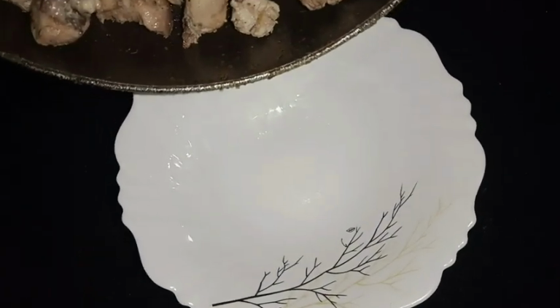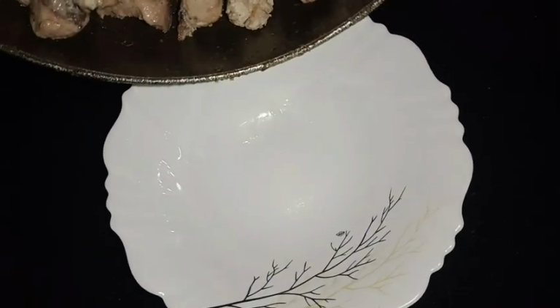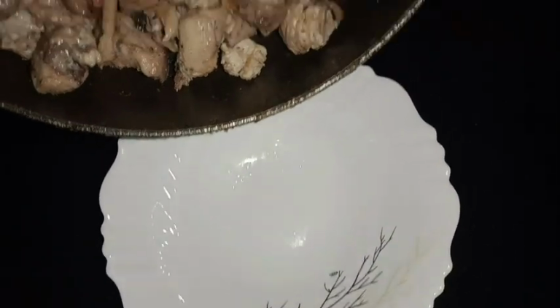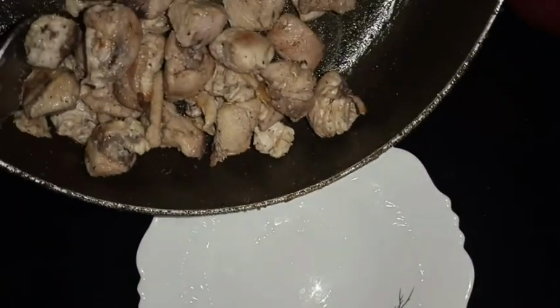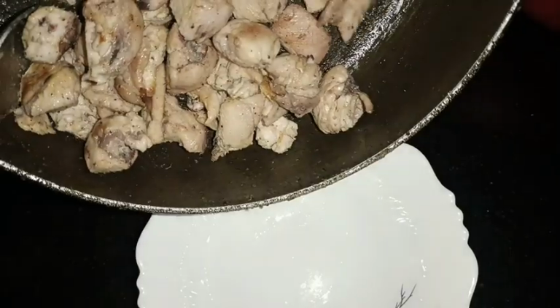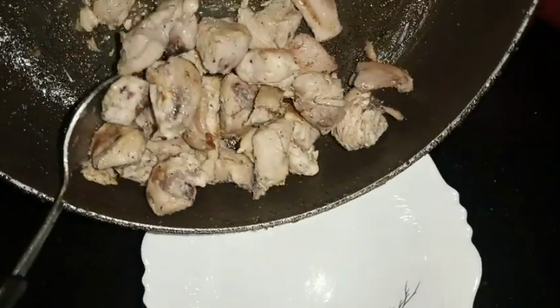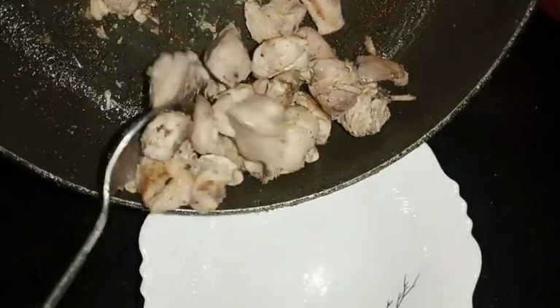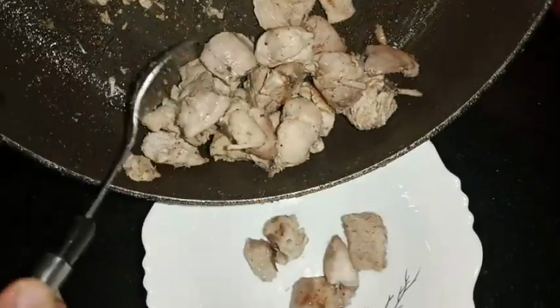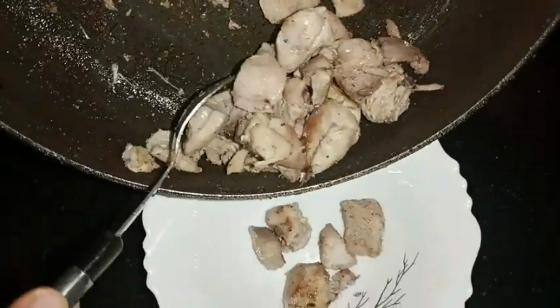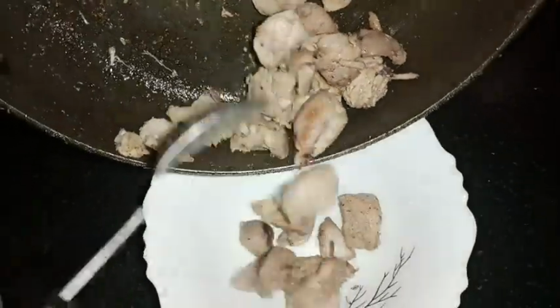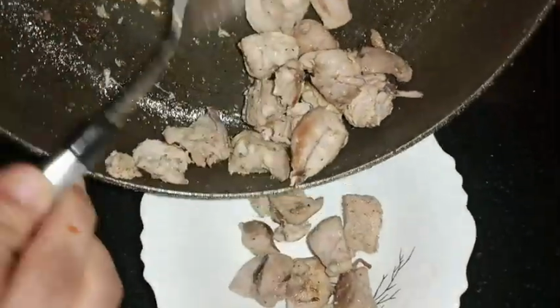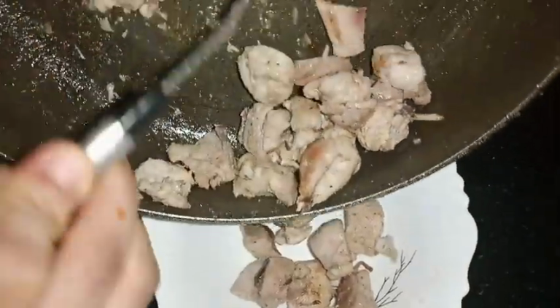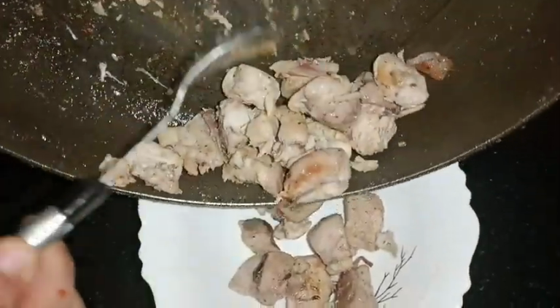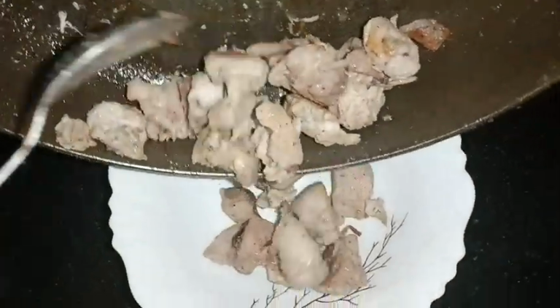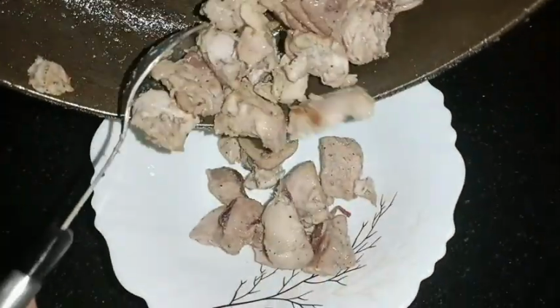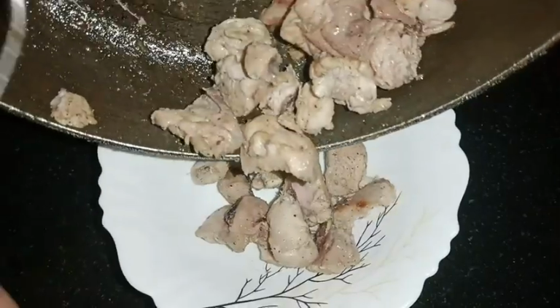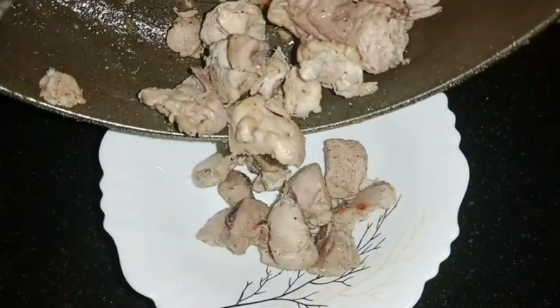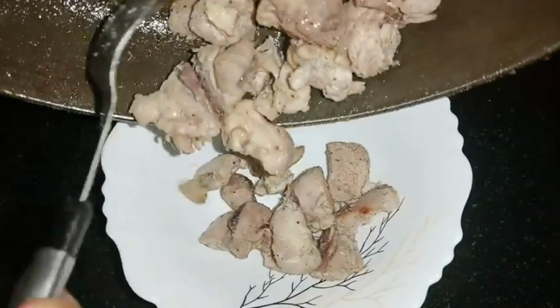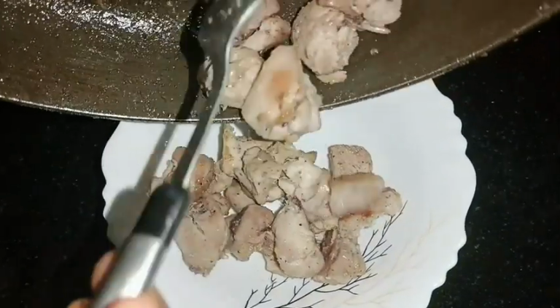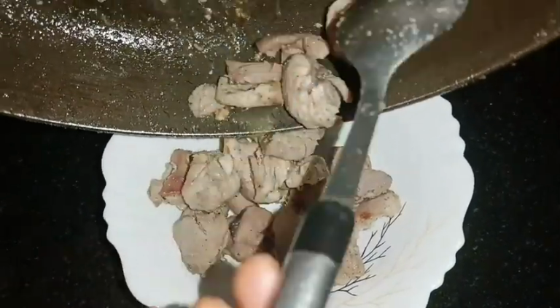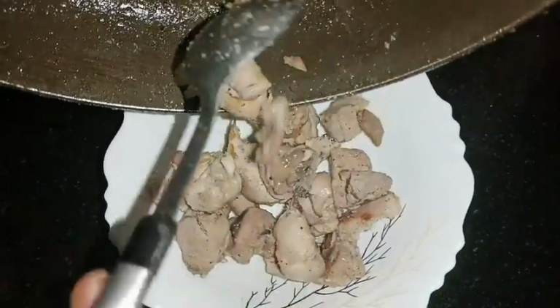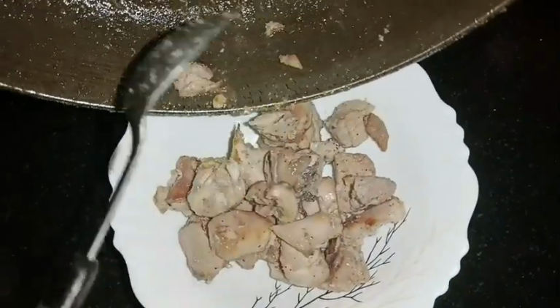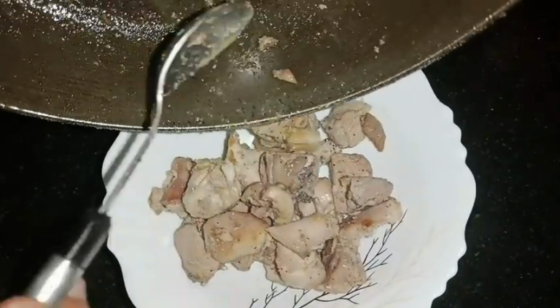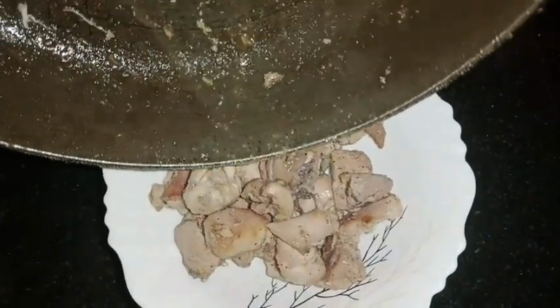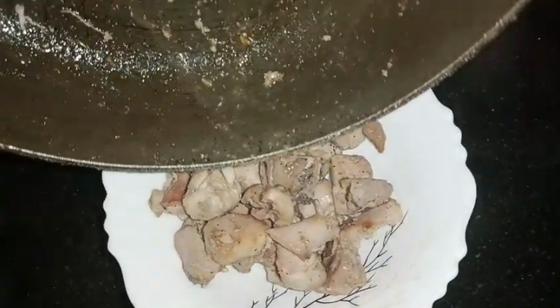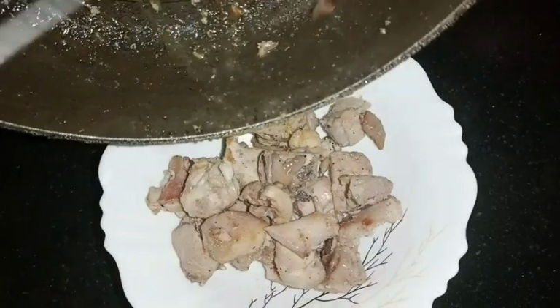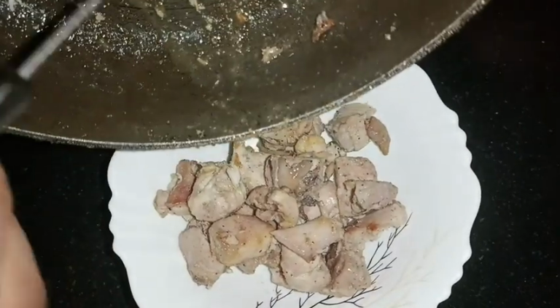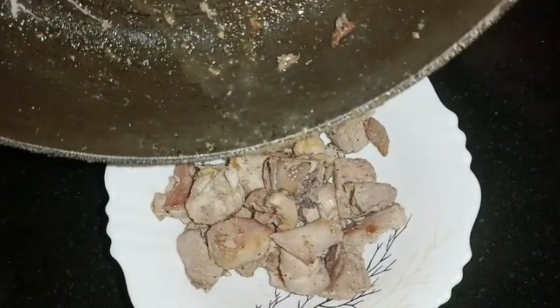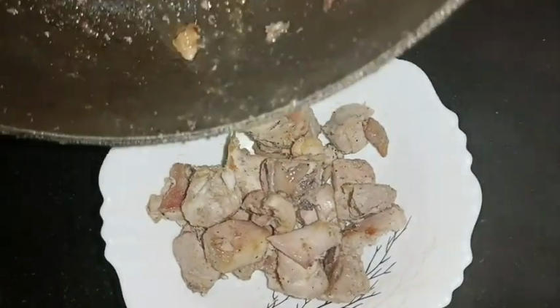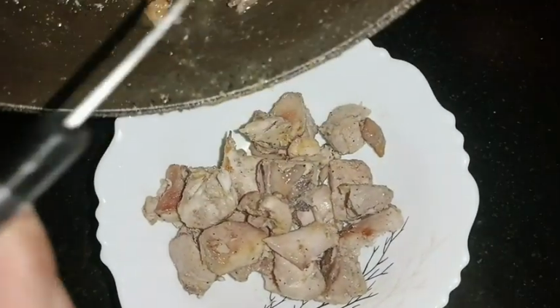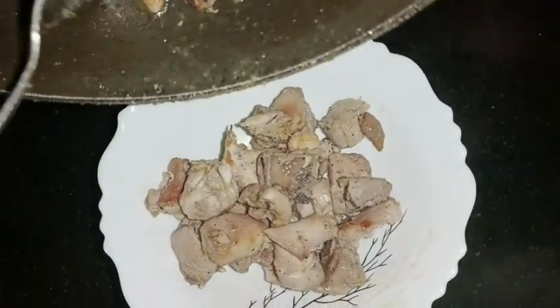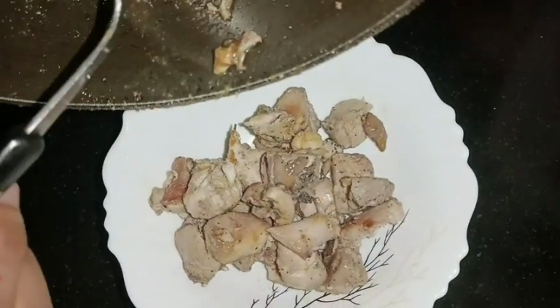Add salt. Olive oil can also be substituted with butter. No masala needed.